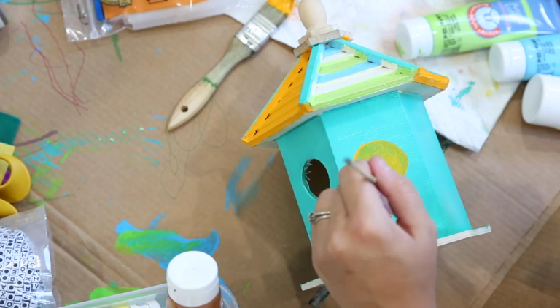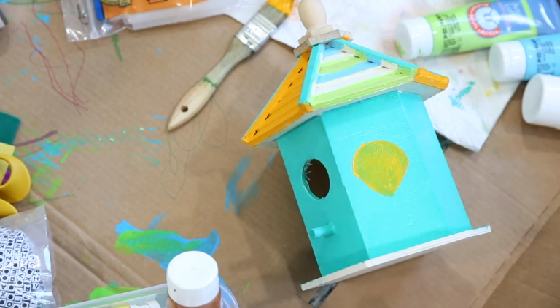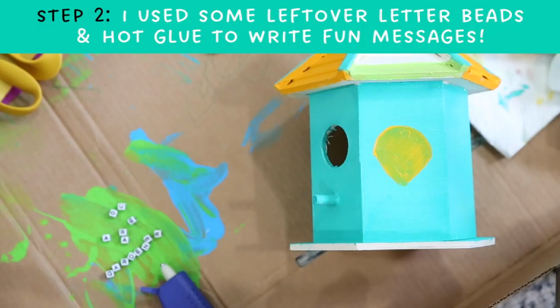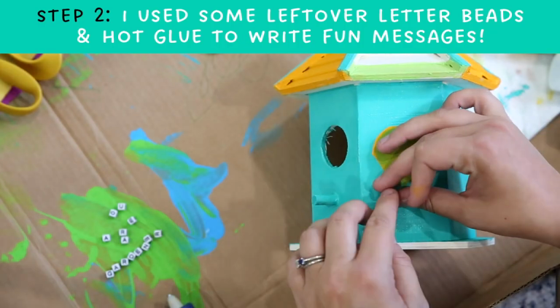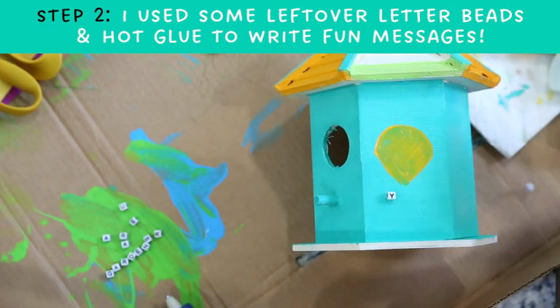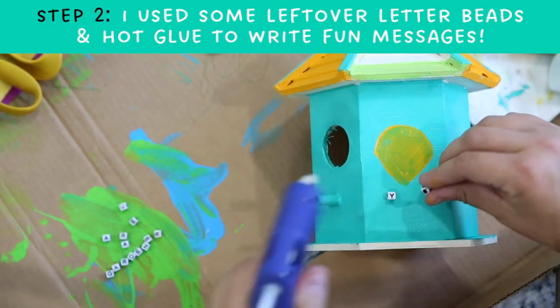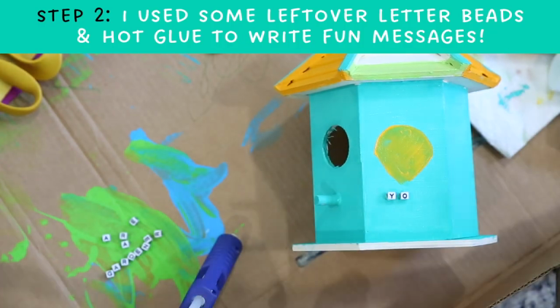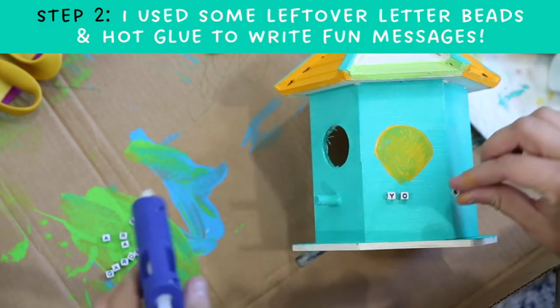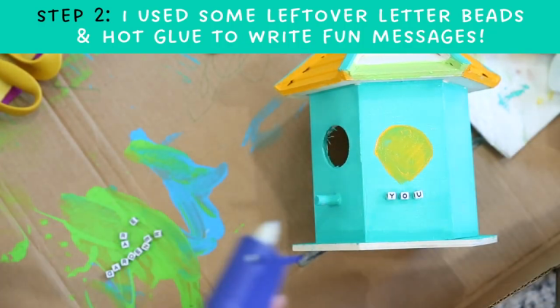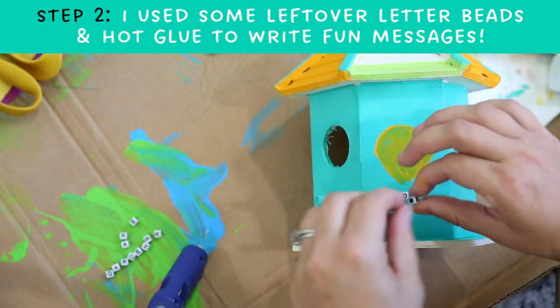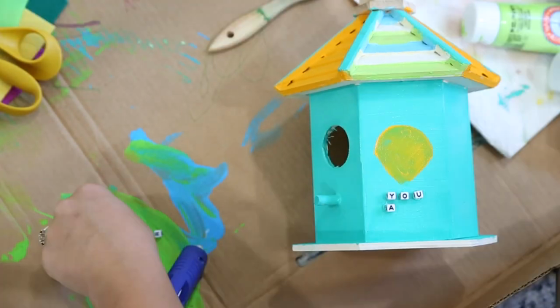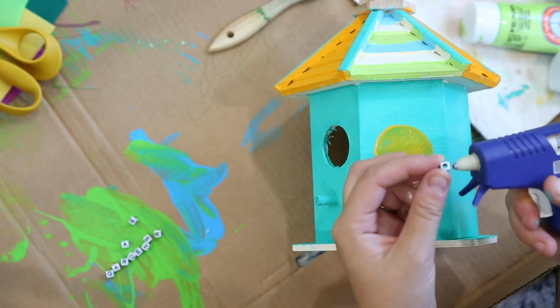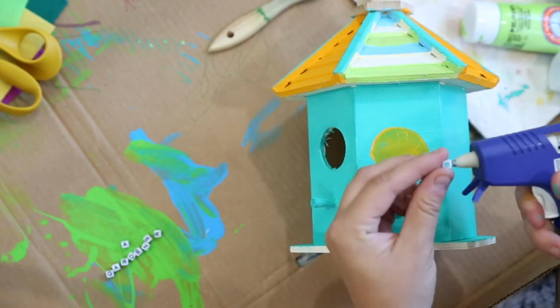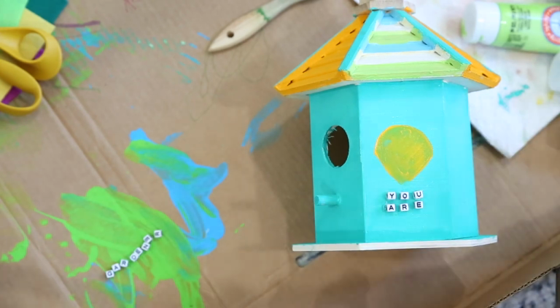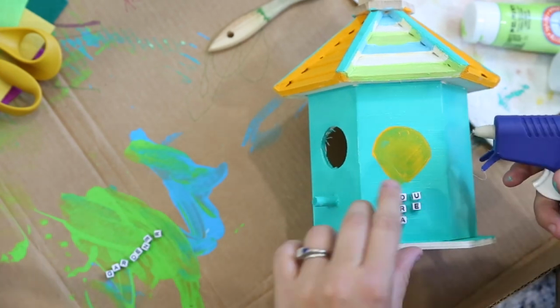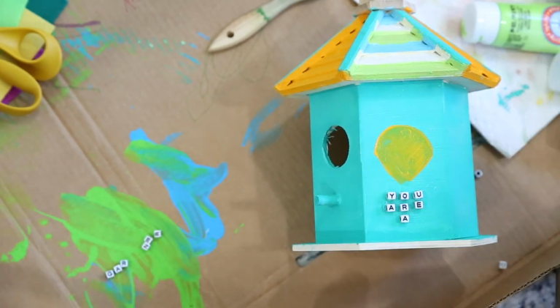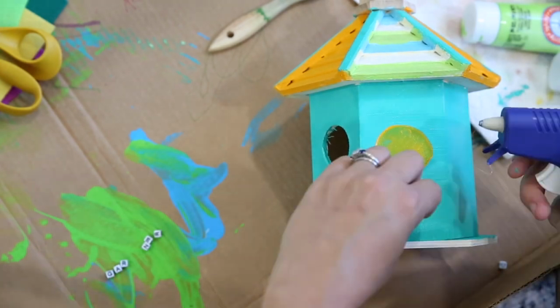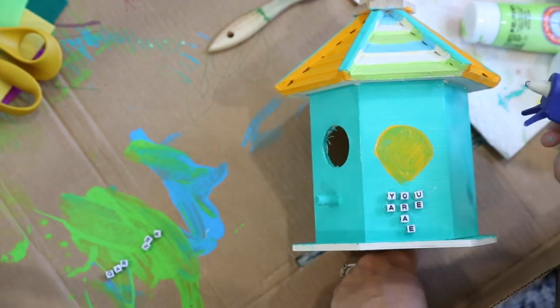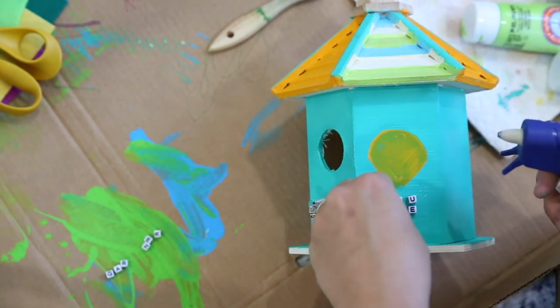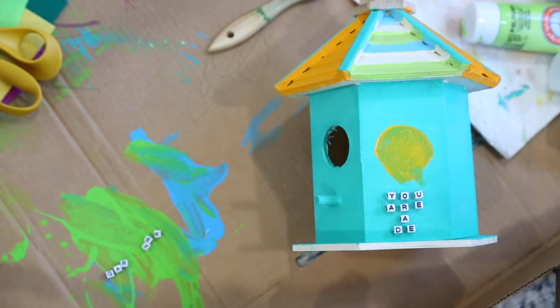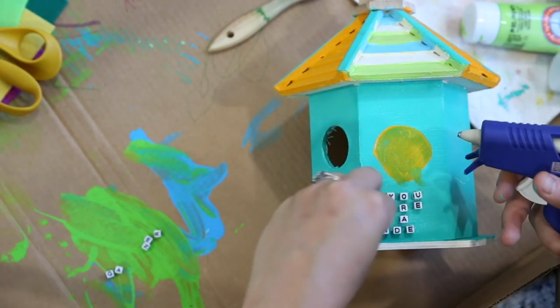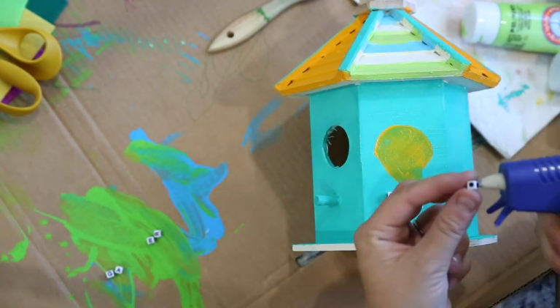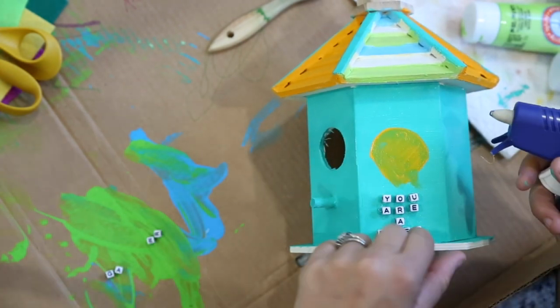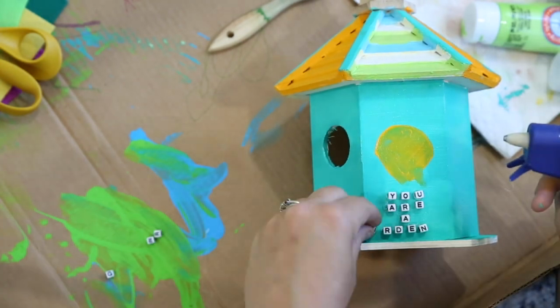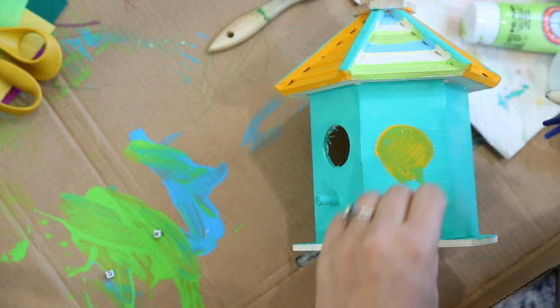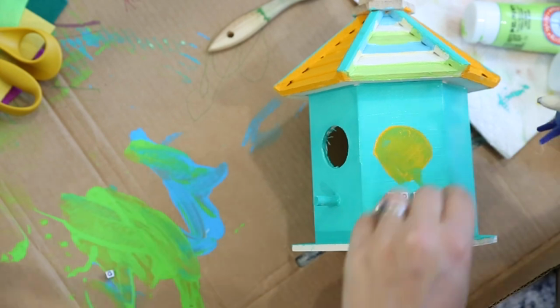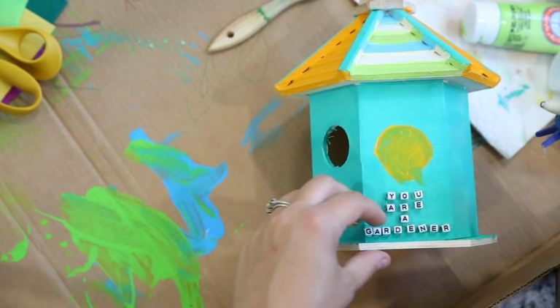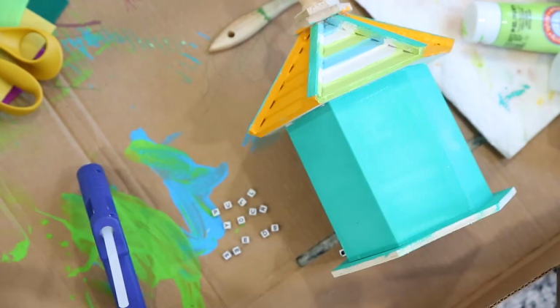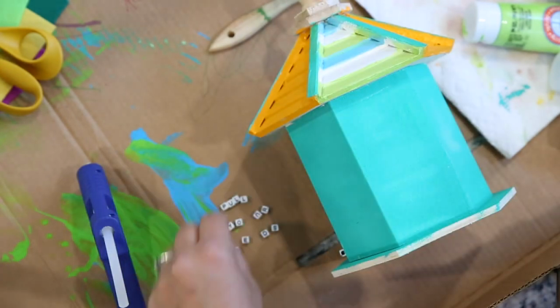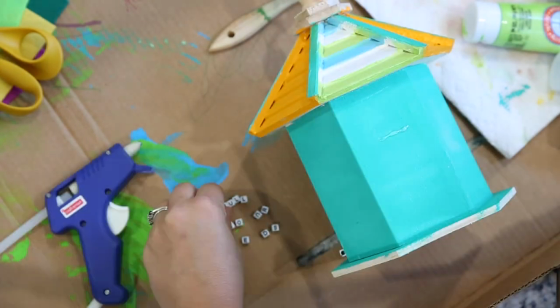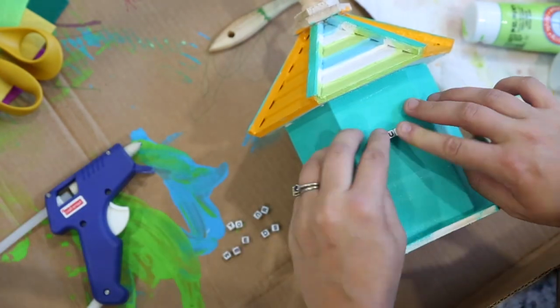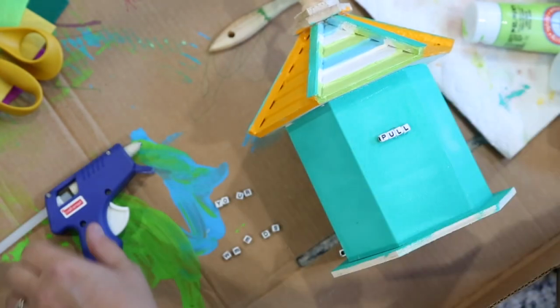I warmed up my glue gun and started to add beads, creating fun inspiring messages on a few different sides of the birdhouse. This is a great way to use up extra beads after you've done a beading bracelet craft.